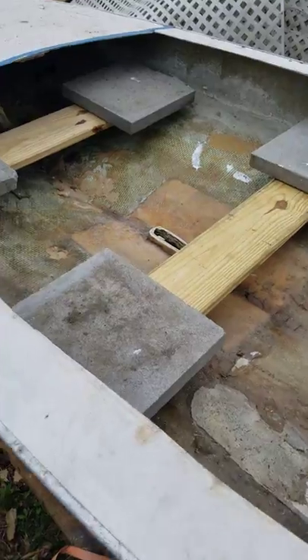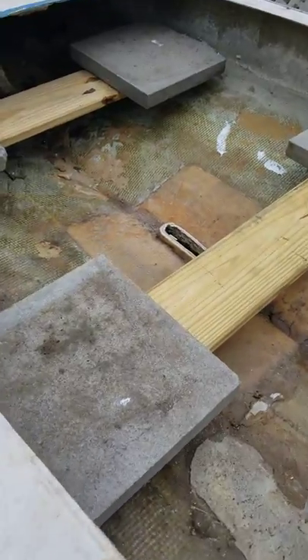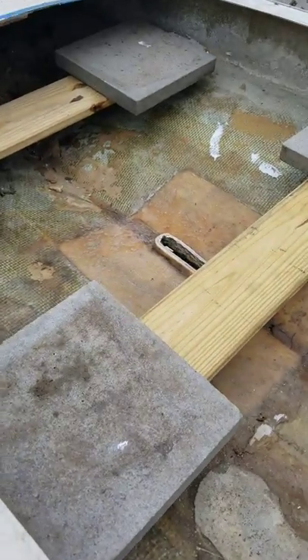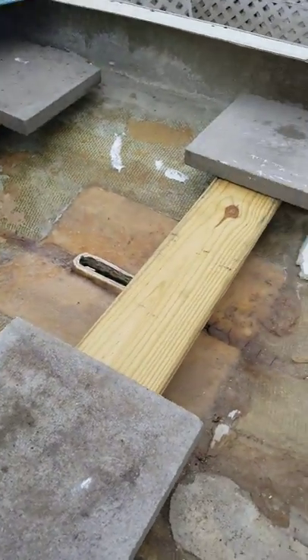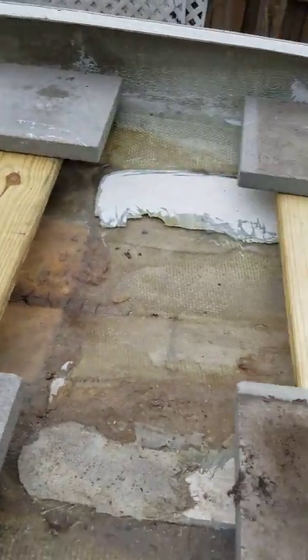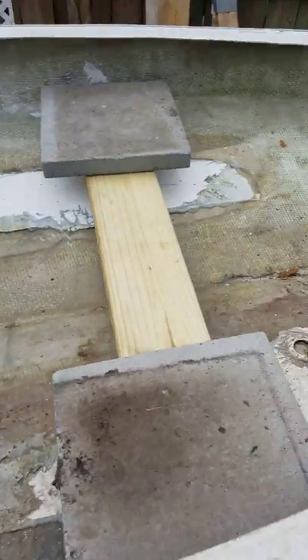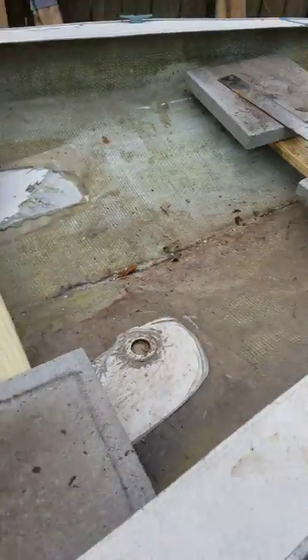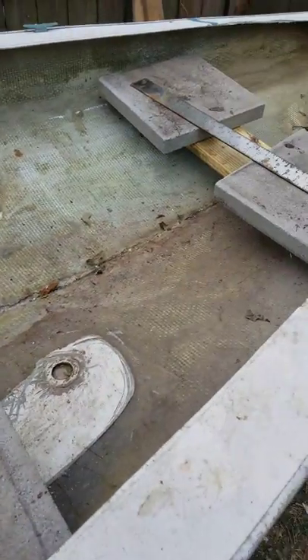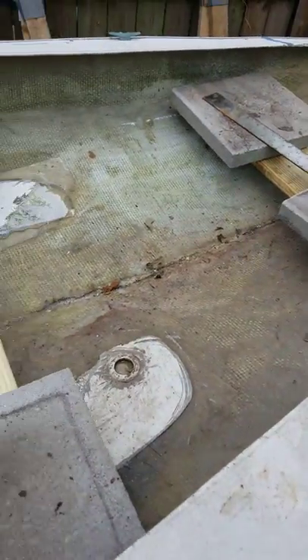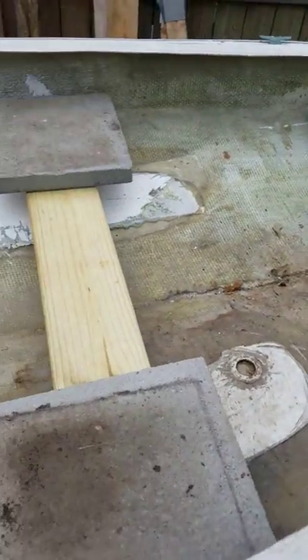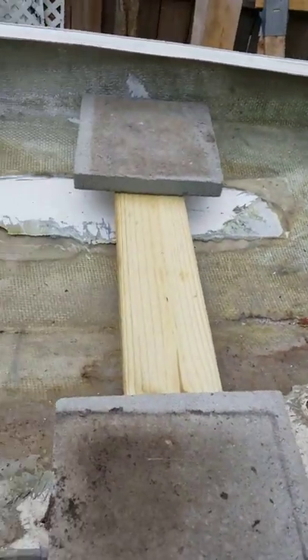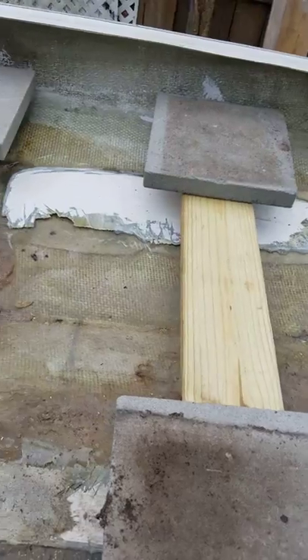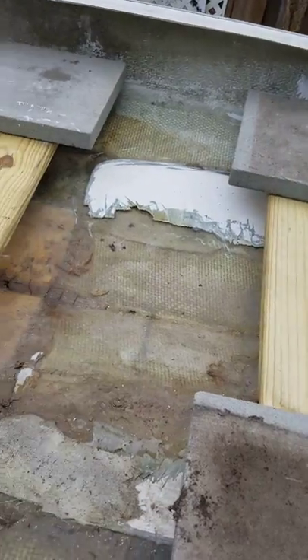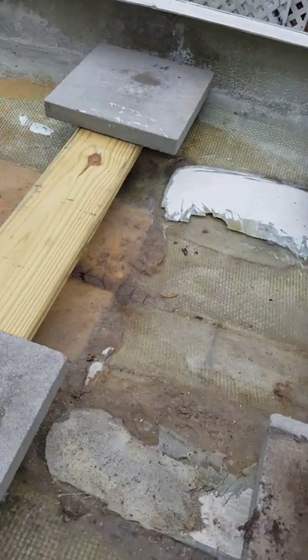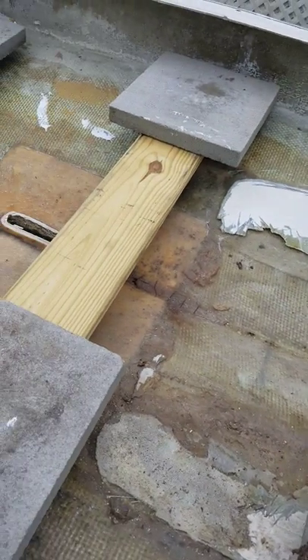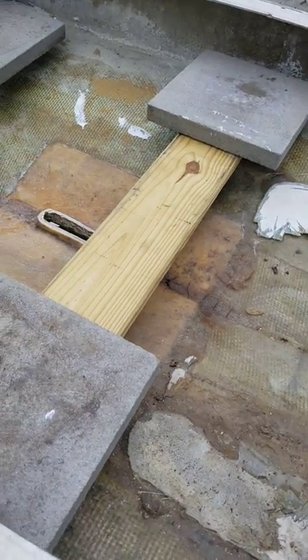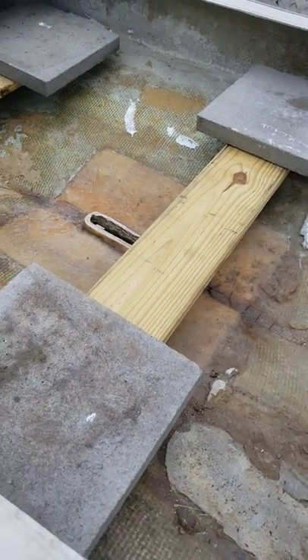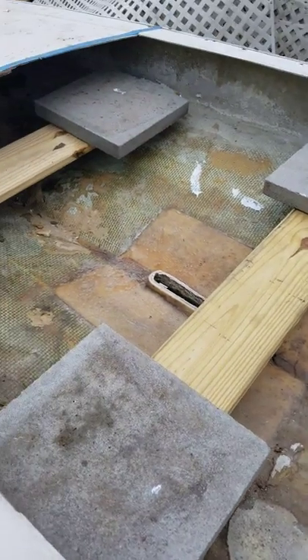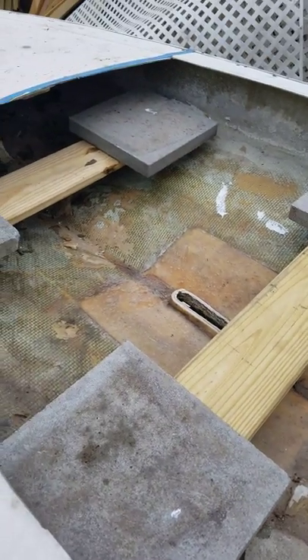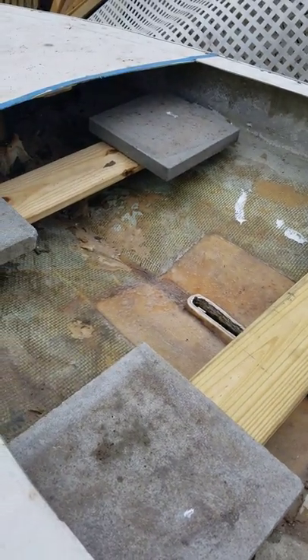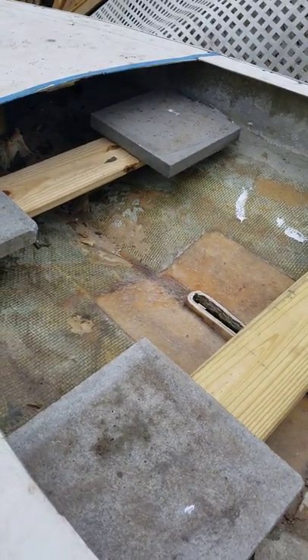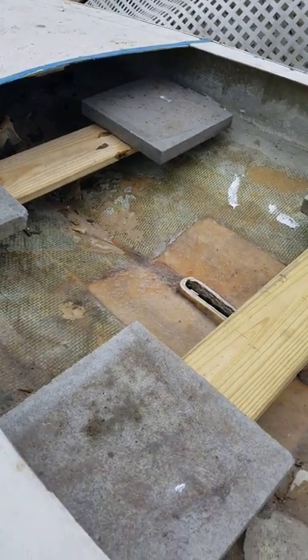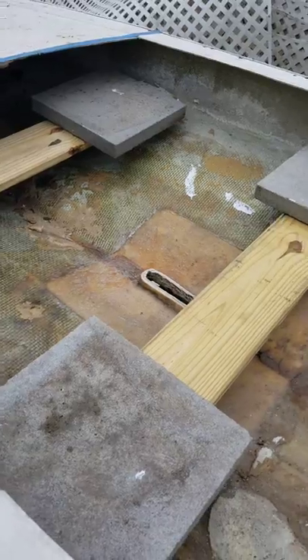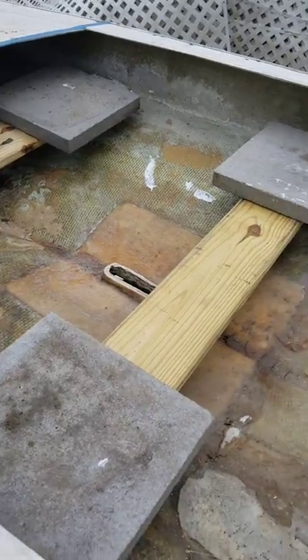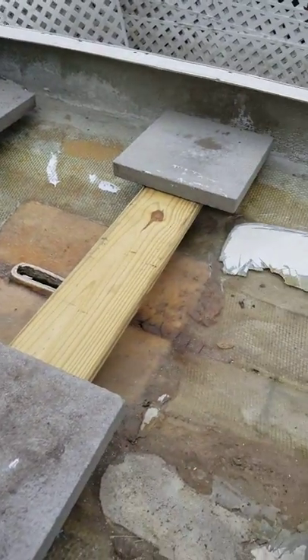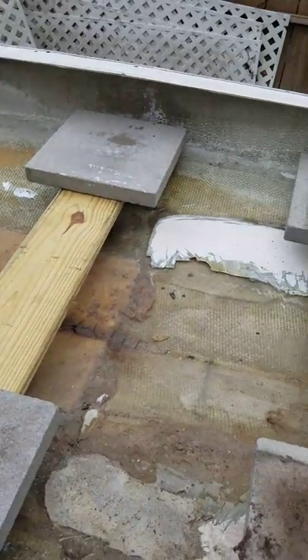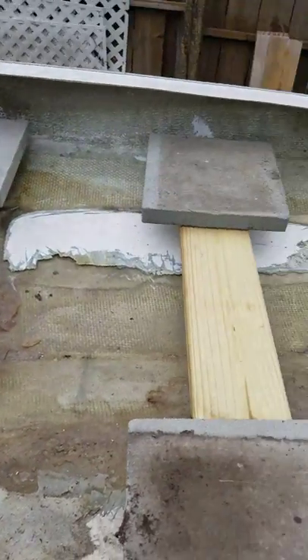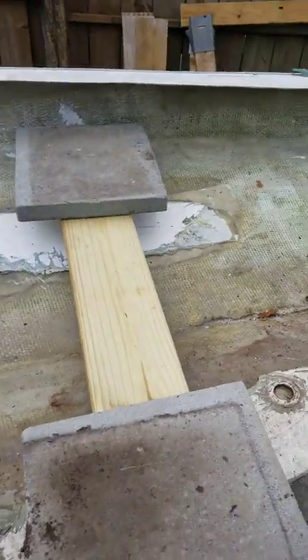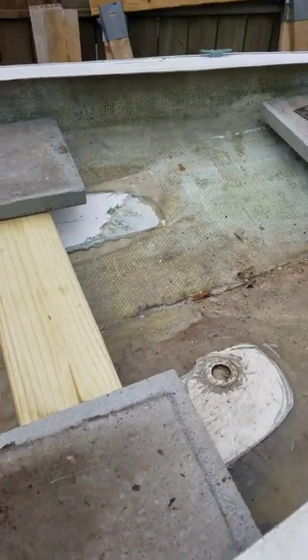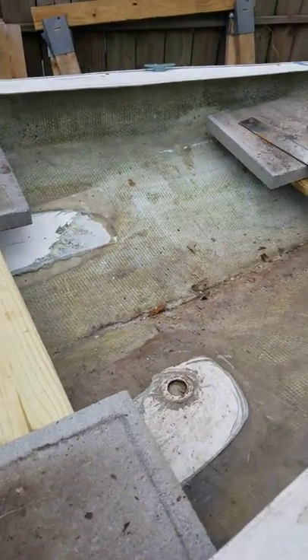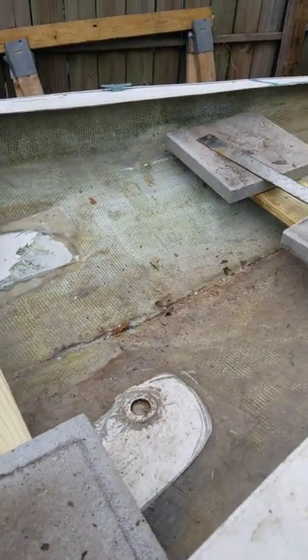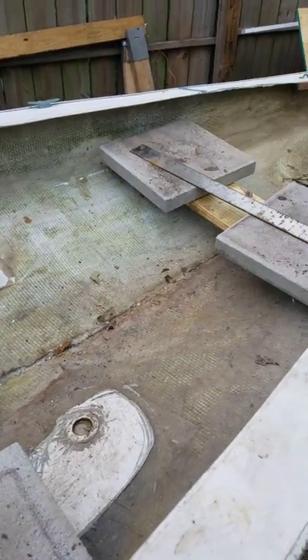Going to run a couple stringers underneath these for a little more support, but I'm also trying to watch the weight, so that's kind of why it's like it is. Like I said, first time doing something like this — it may be a miserable failure, but we'll see. I'll keep you all posted.